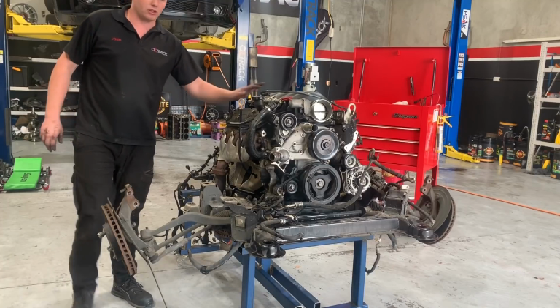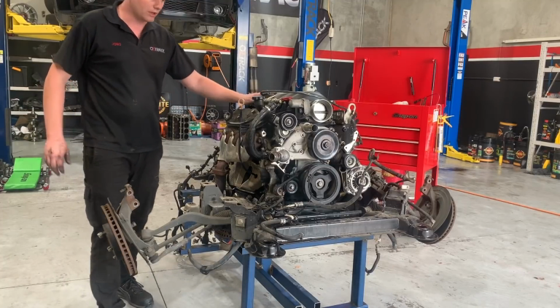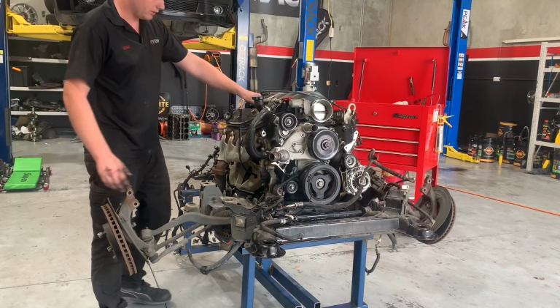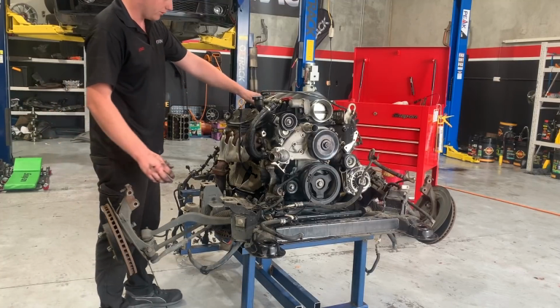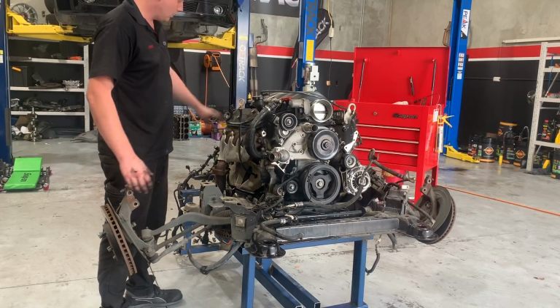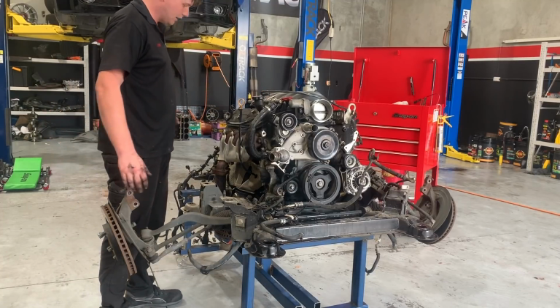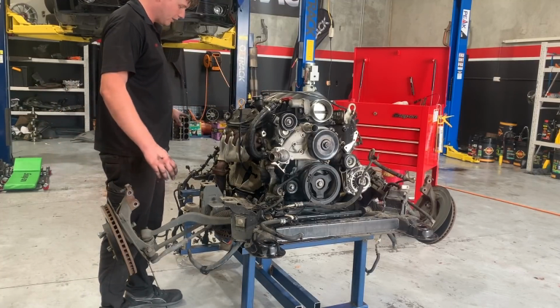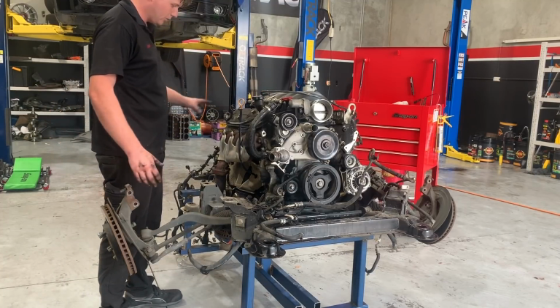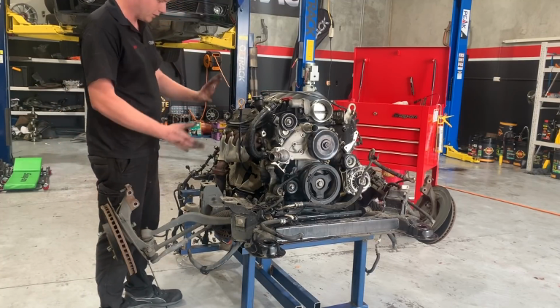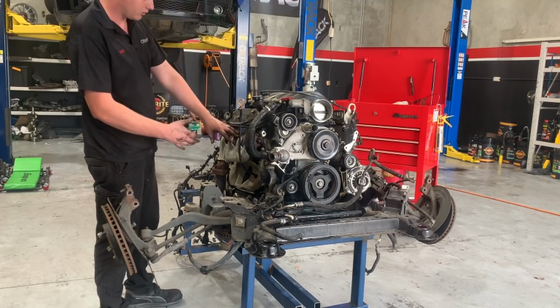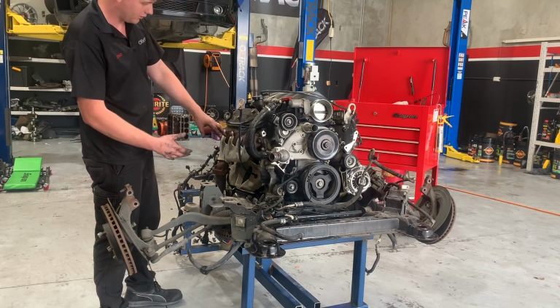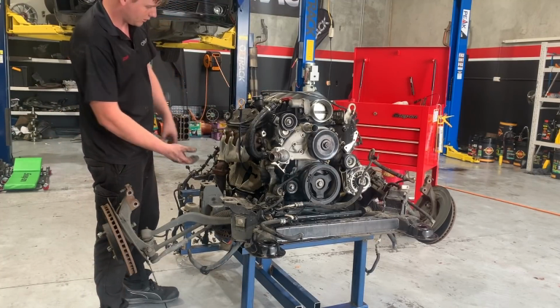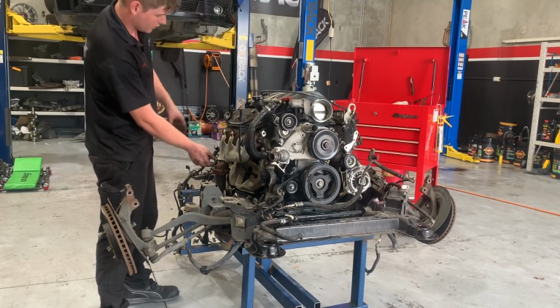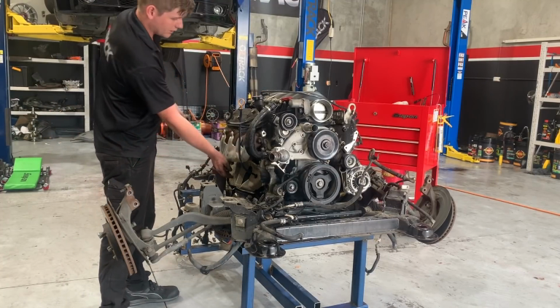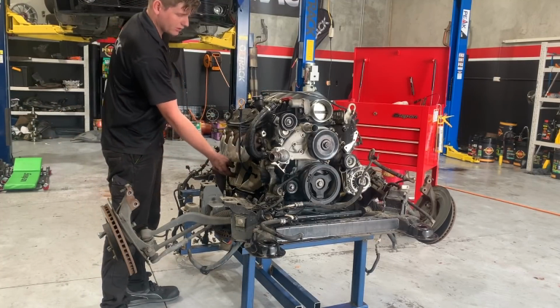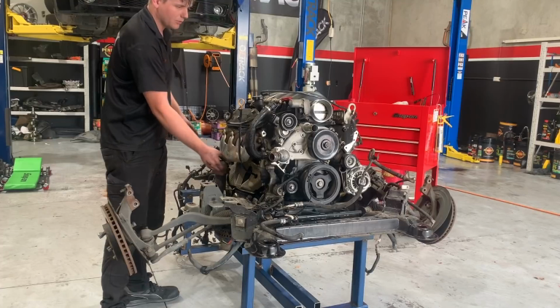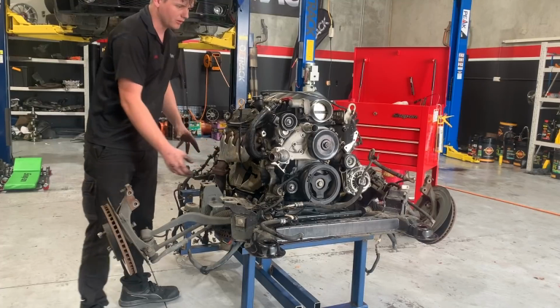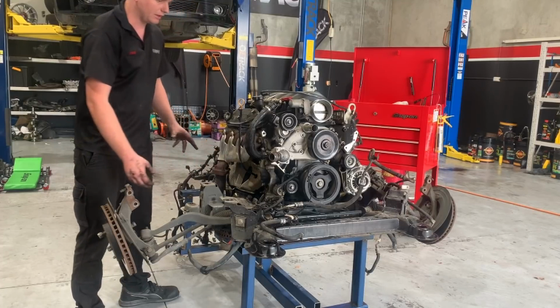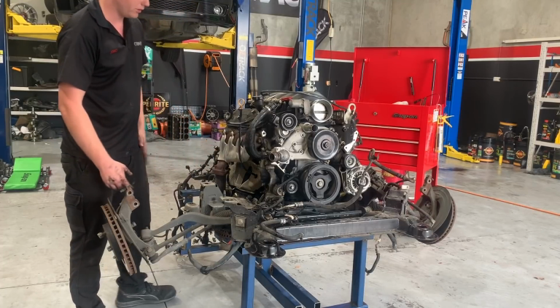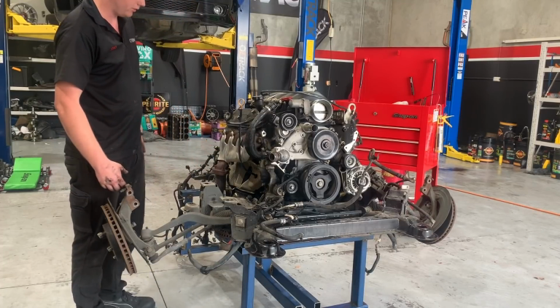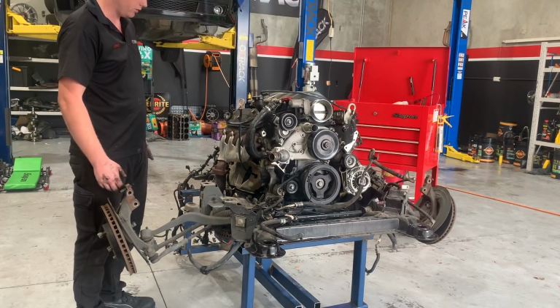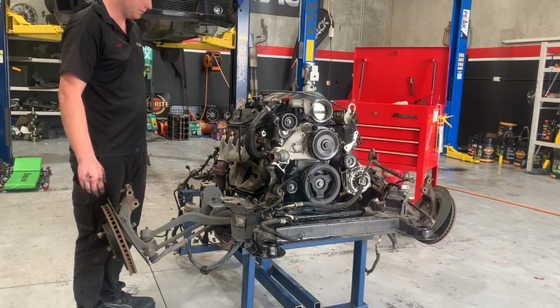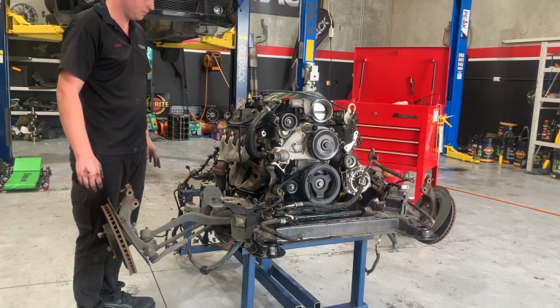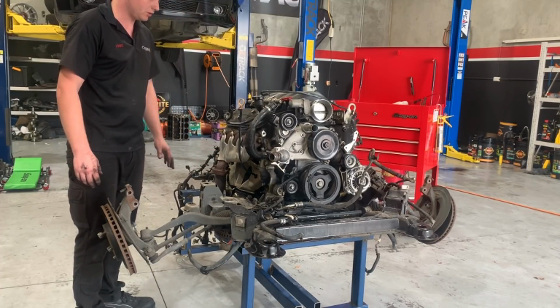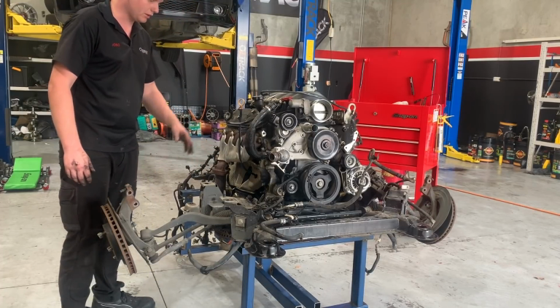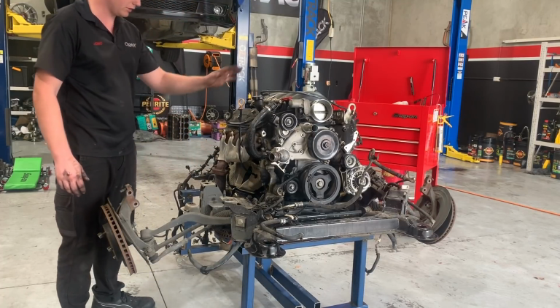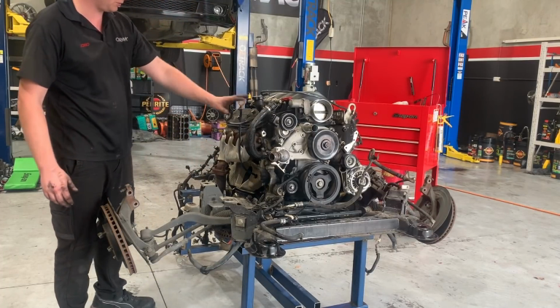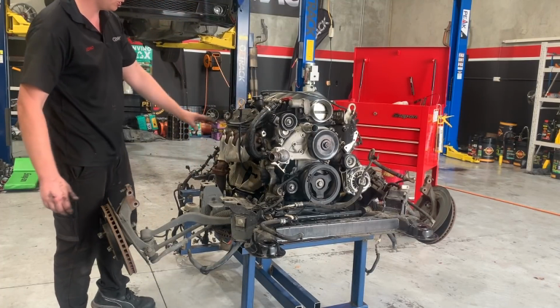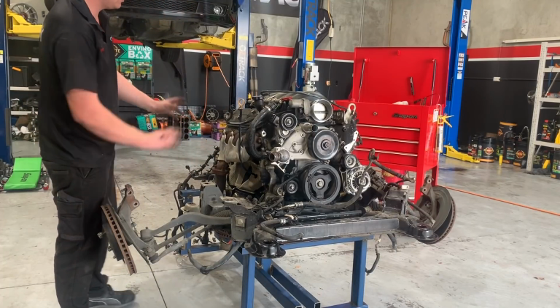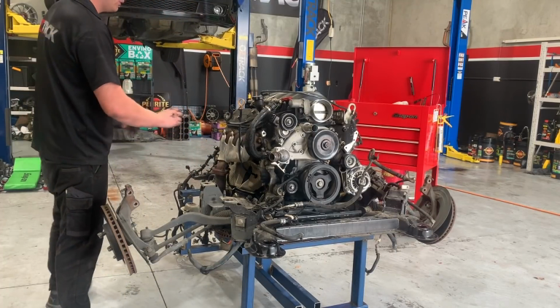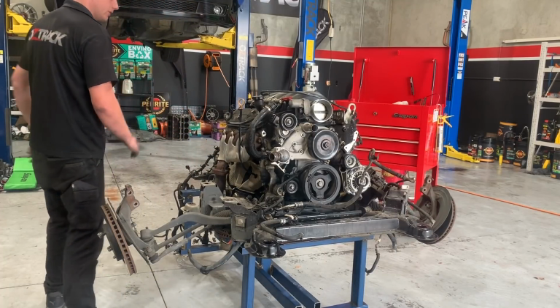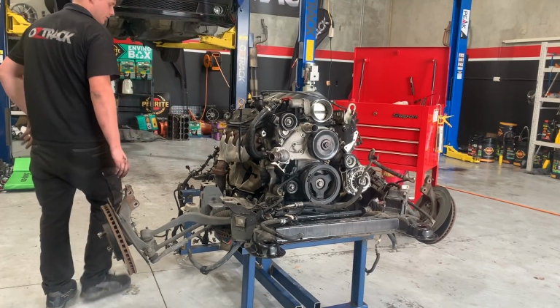Righto. We'll get the rest of the wire harness out of the way once we get the extractors out. We've just got to get the starter motor and that out with it. So saying that, we'll get the dipstick tube out and pull the extractors off.